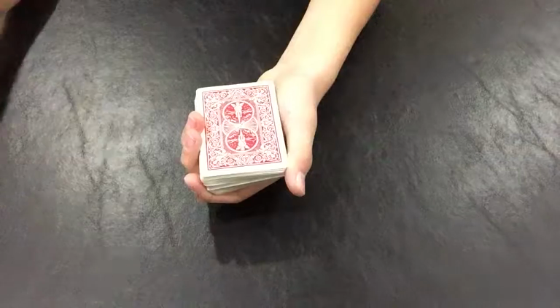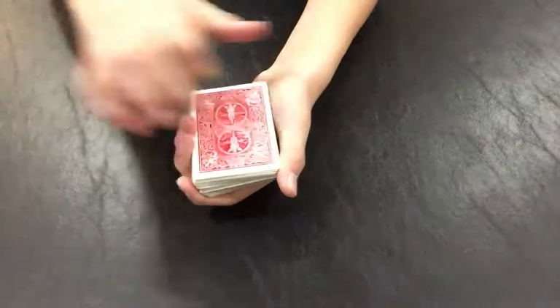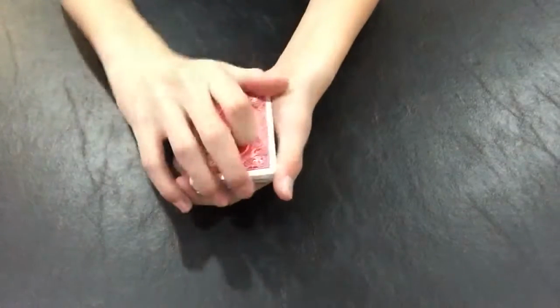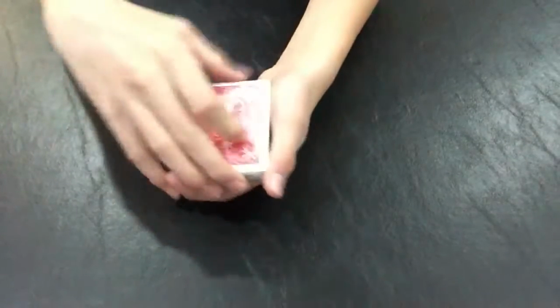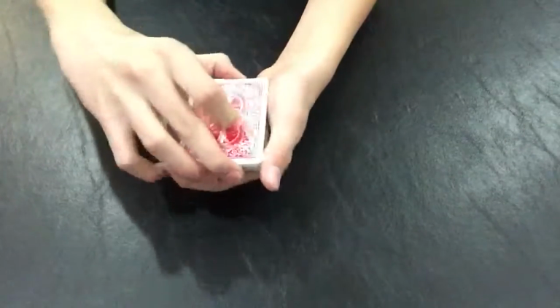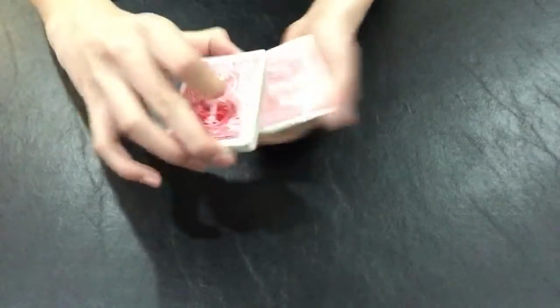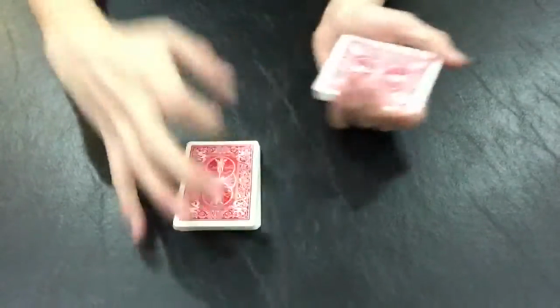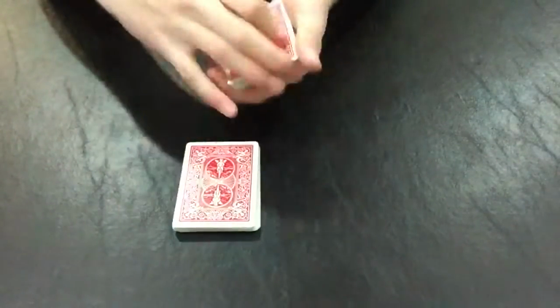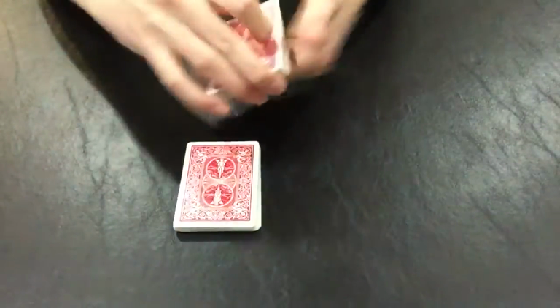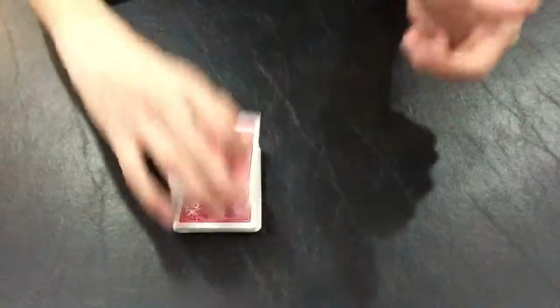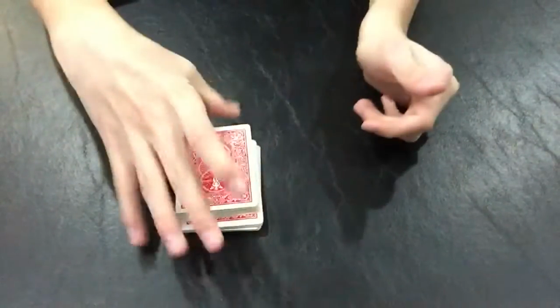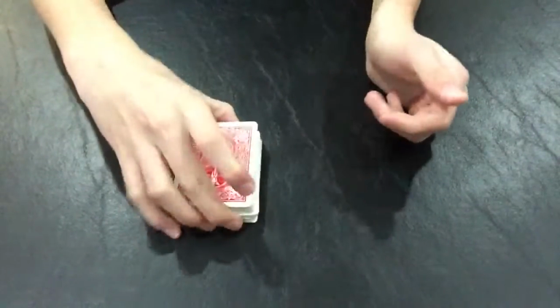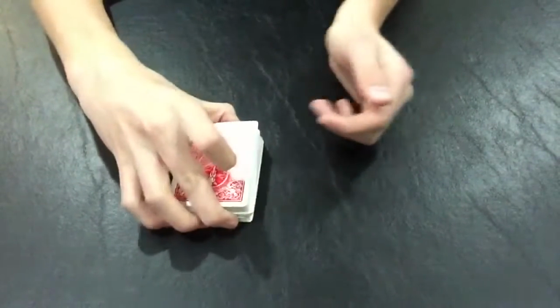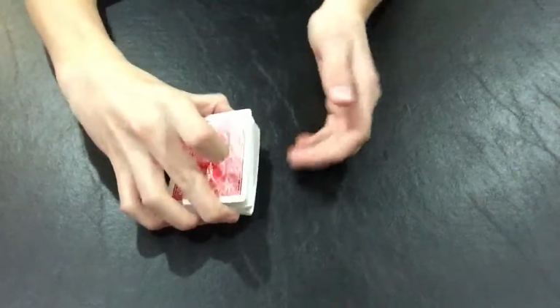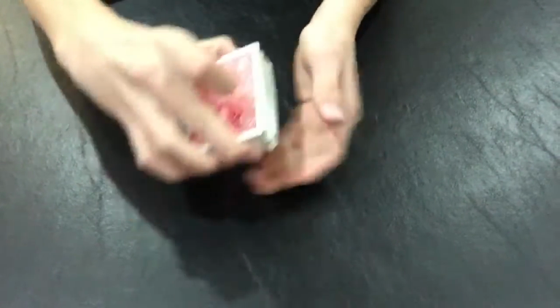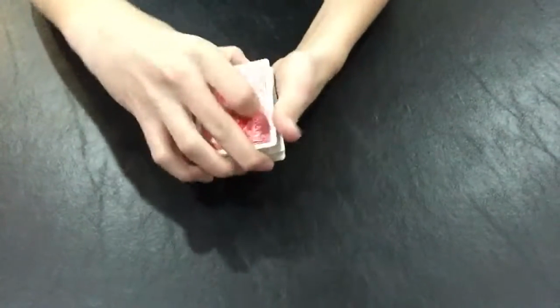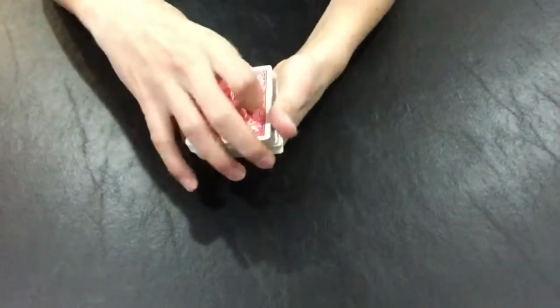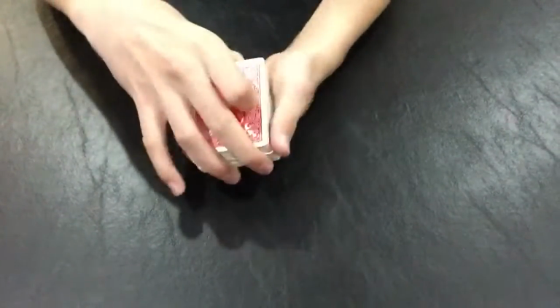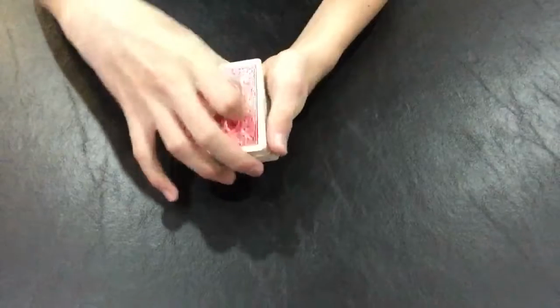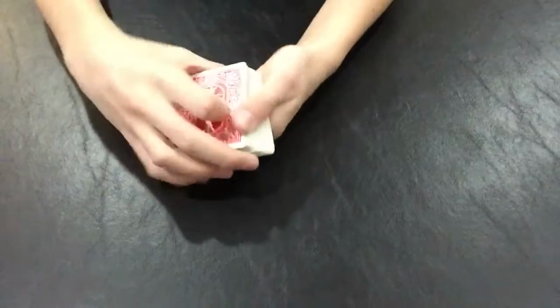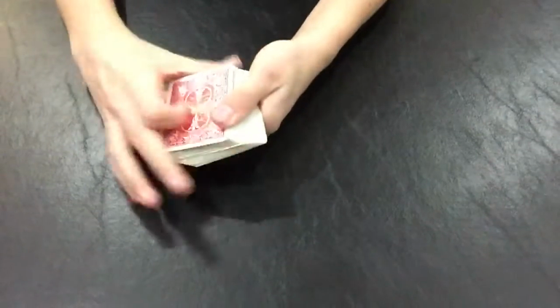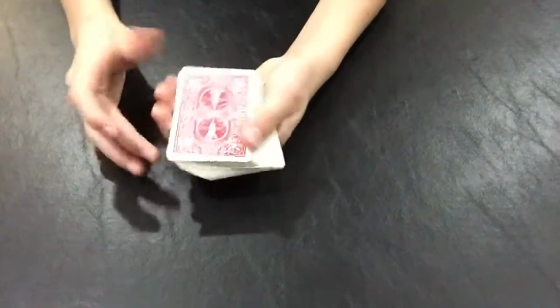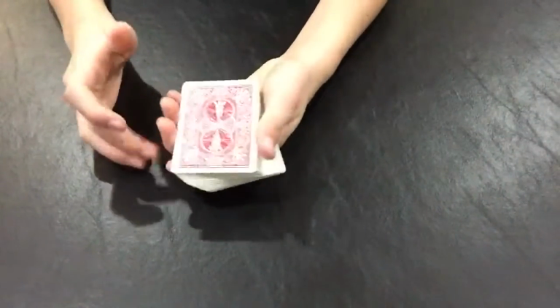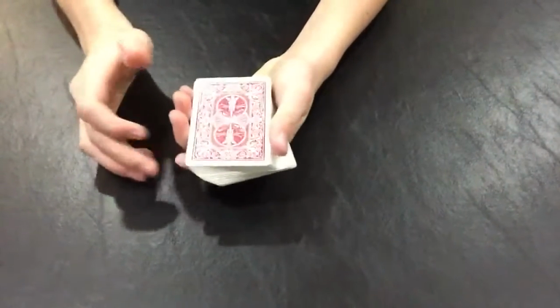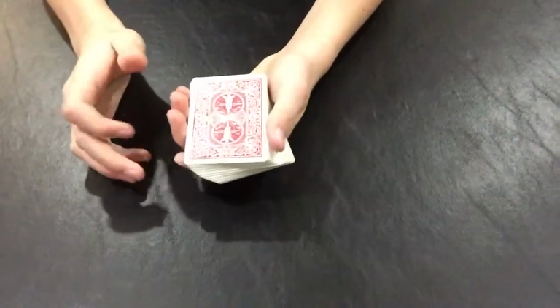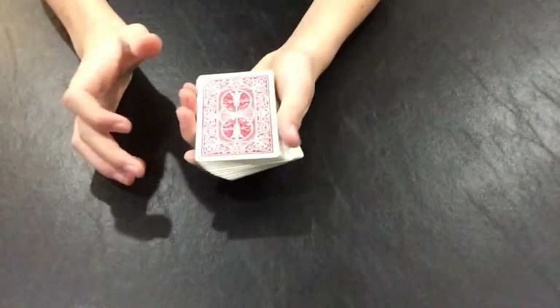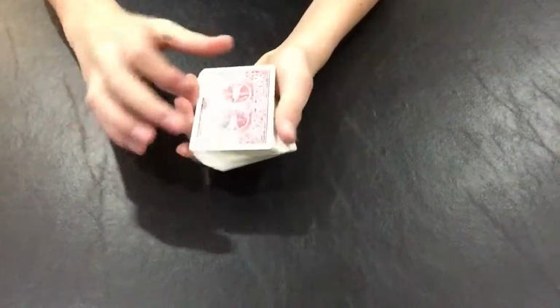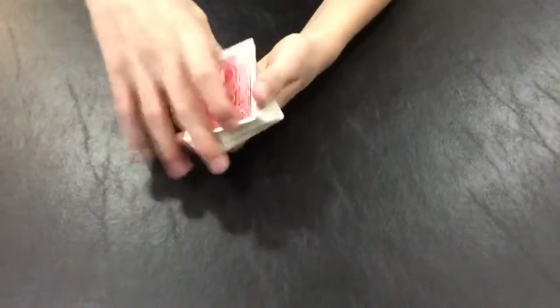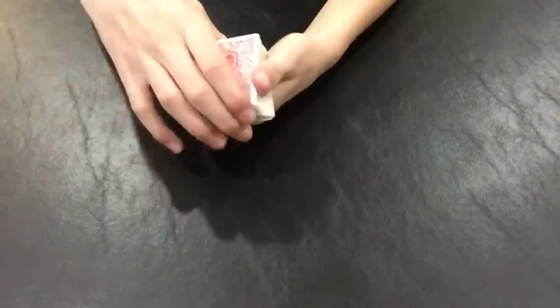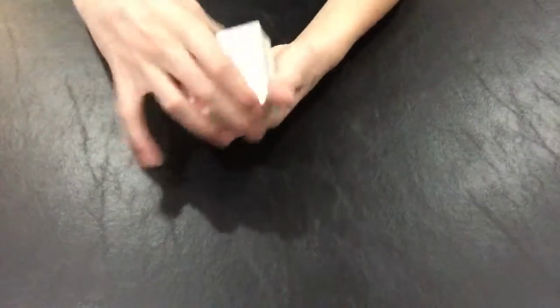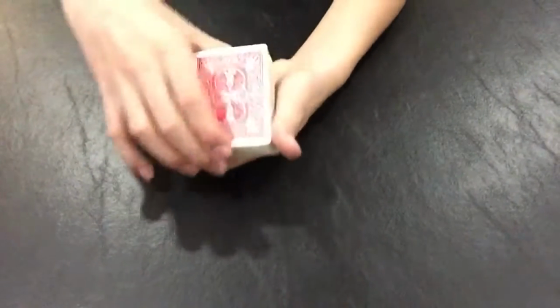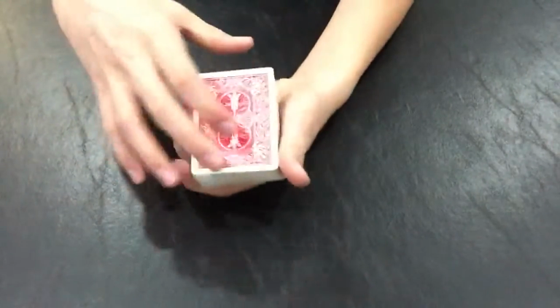Hey guys, Magic Master here, and today I'm going to be showing you a card trick where the spectator's card is able to flip face up in the deck. So let's get right into it.